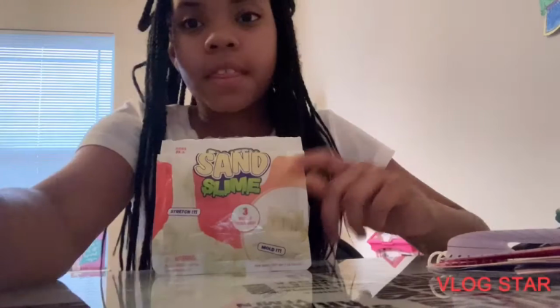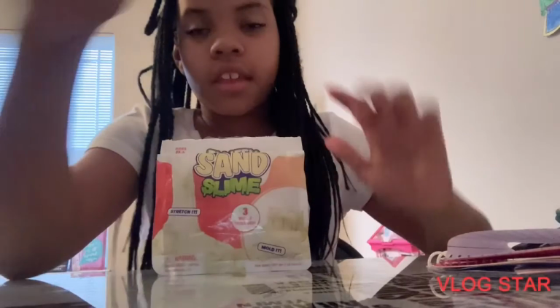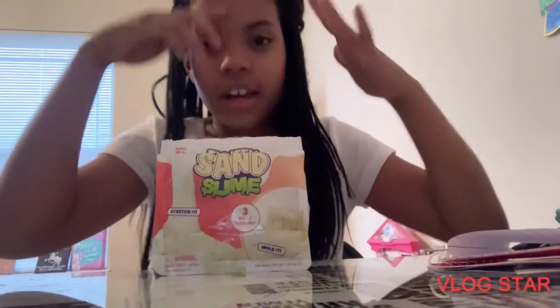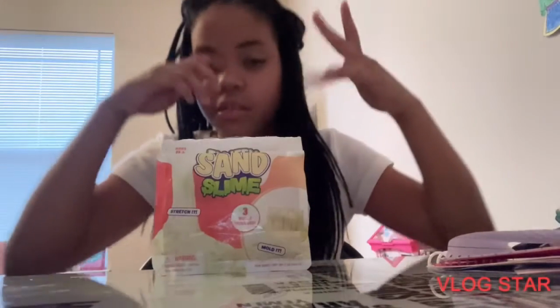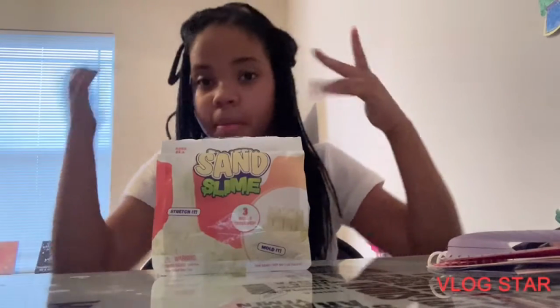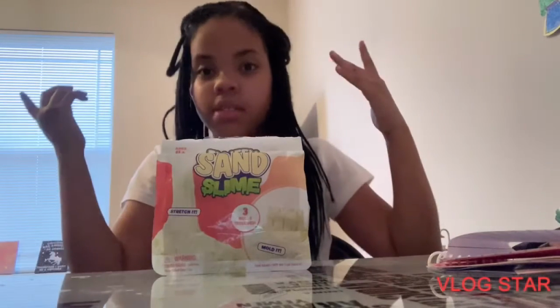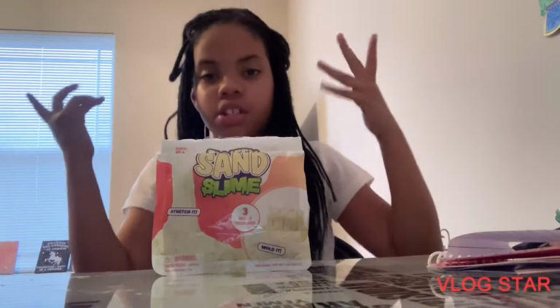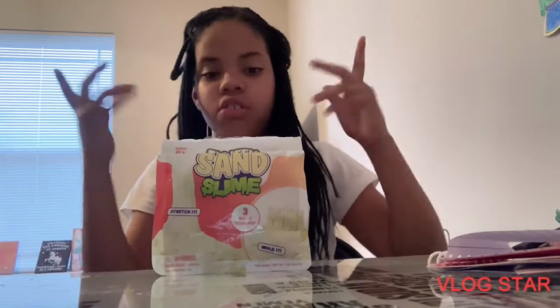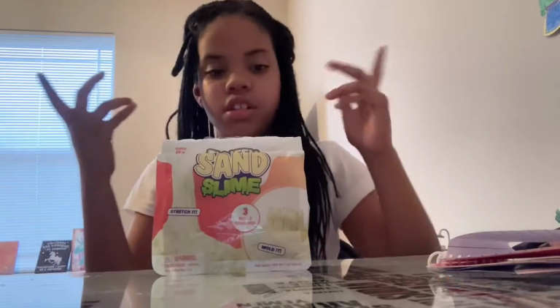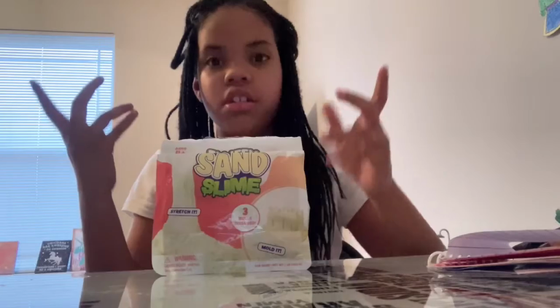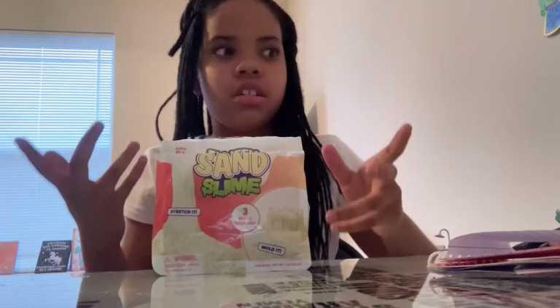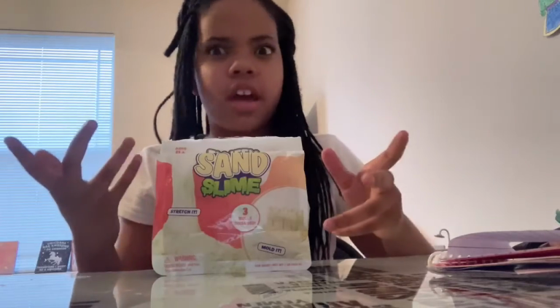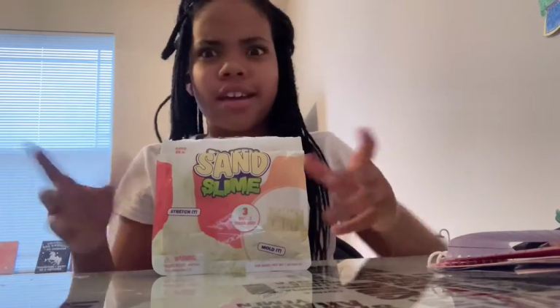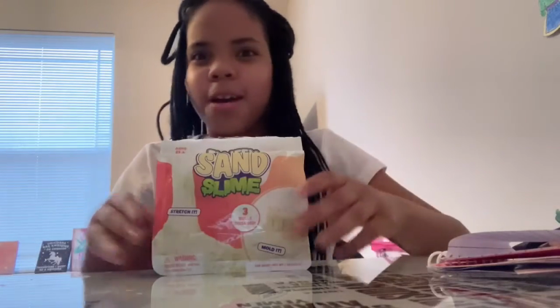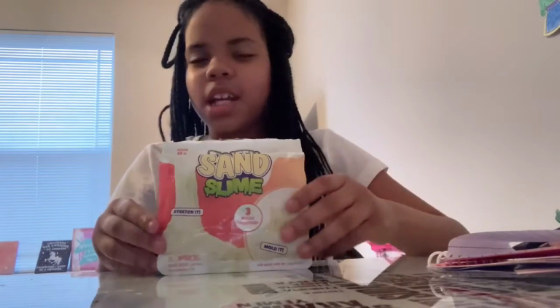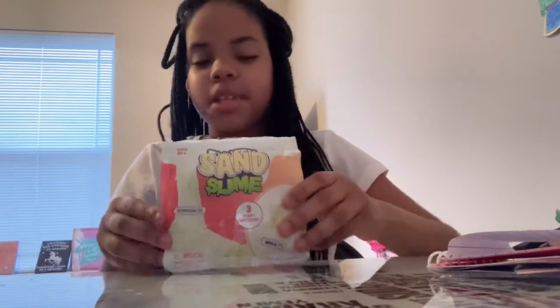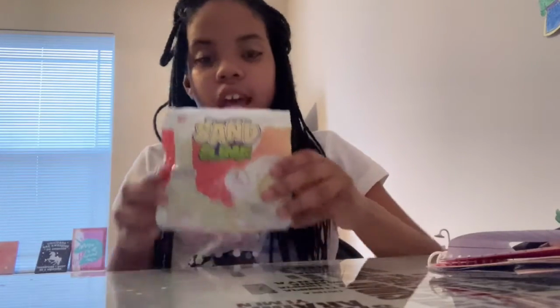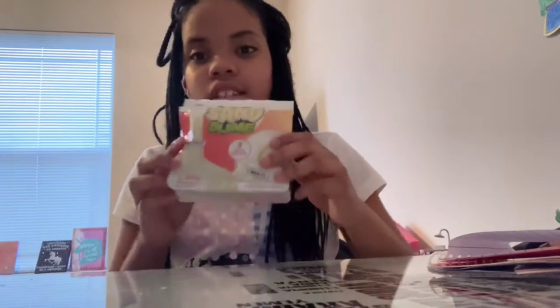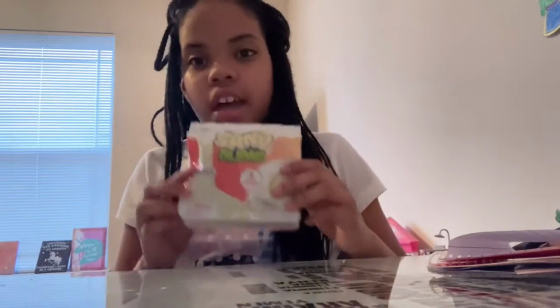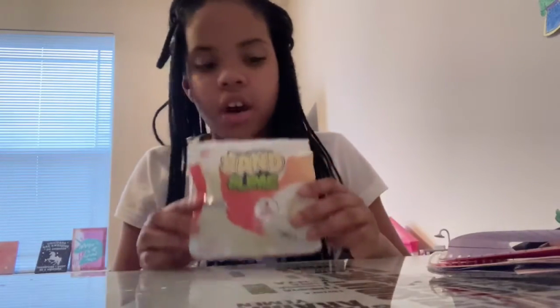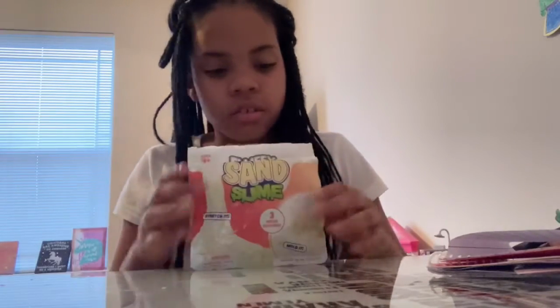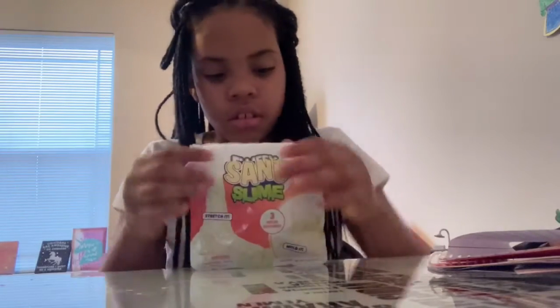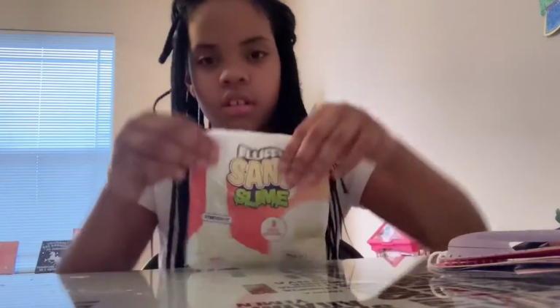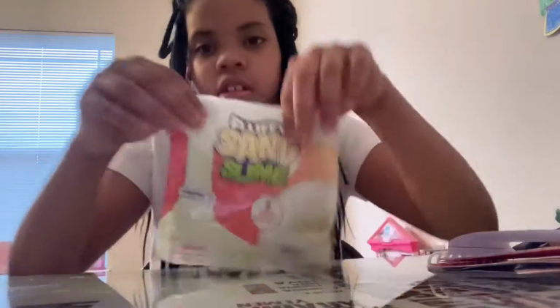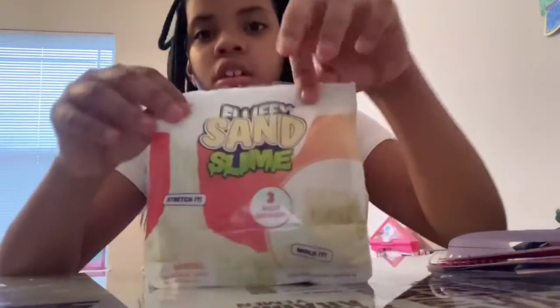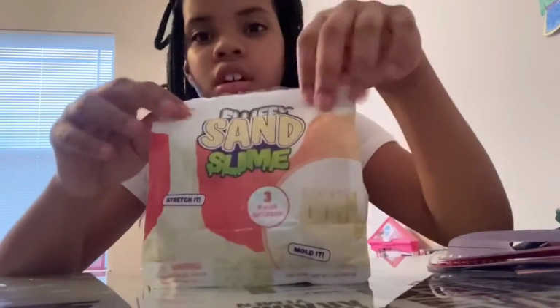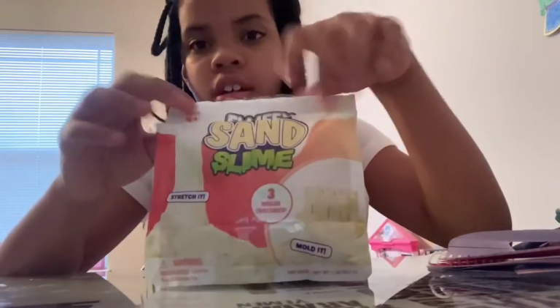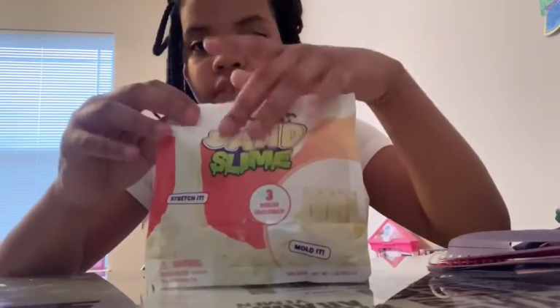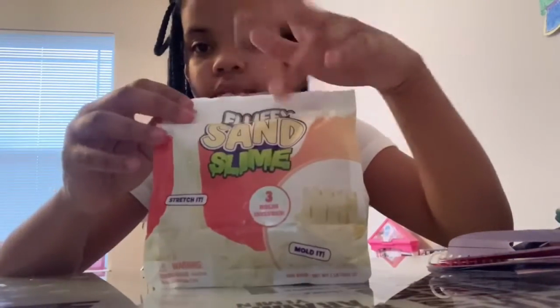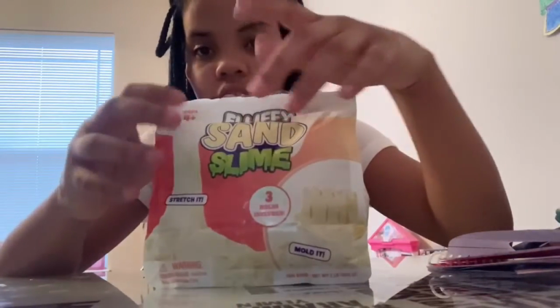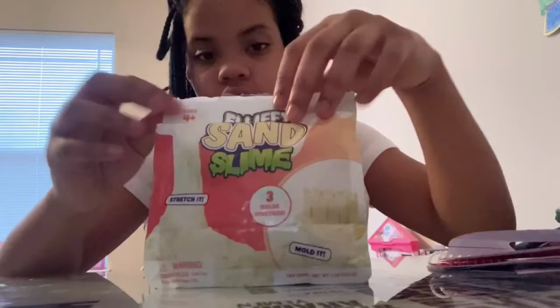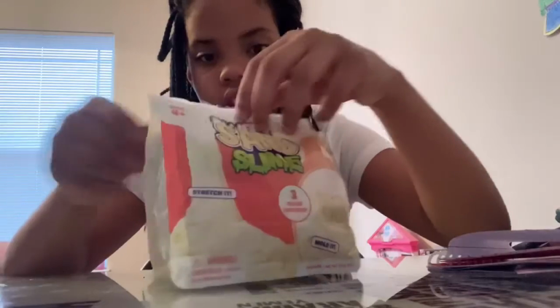Hey guys, welcome back to my channel. Today, I'm going to be testing out Luffy Sam Slime.